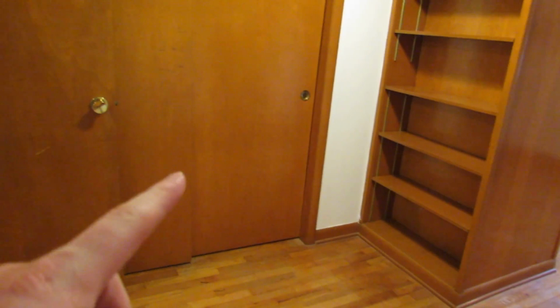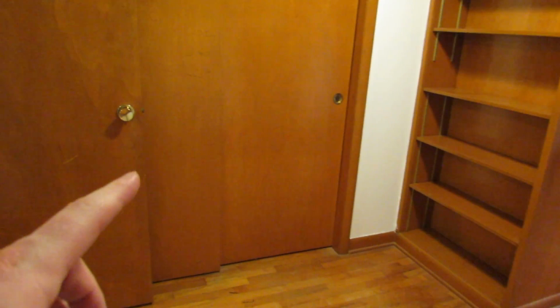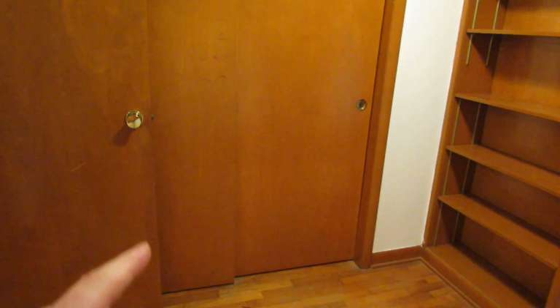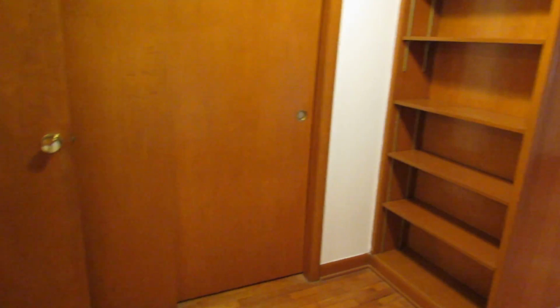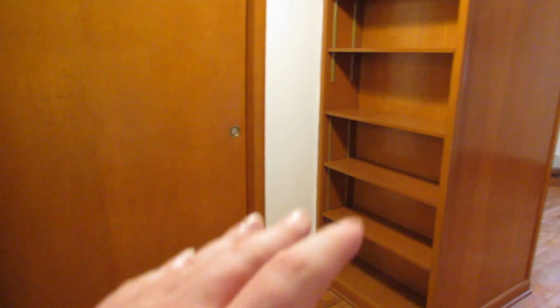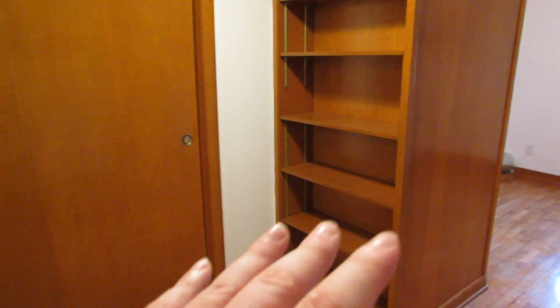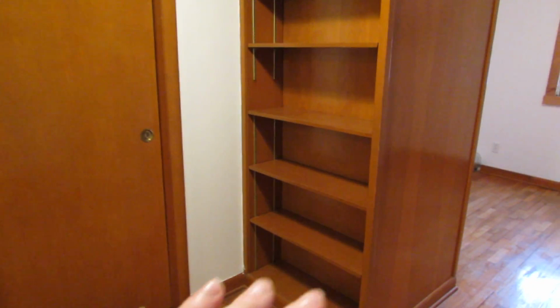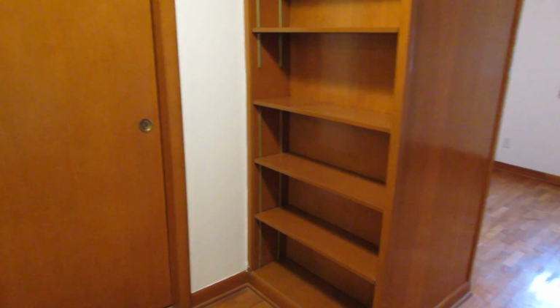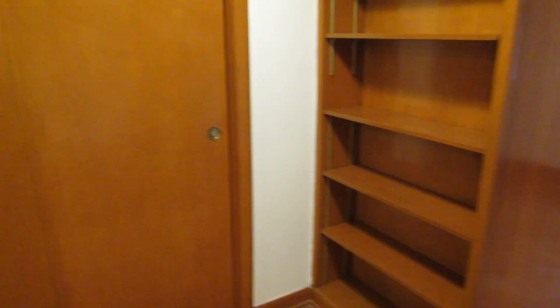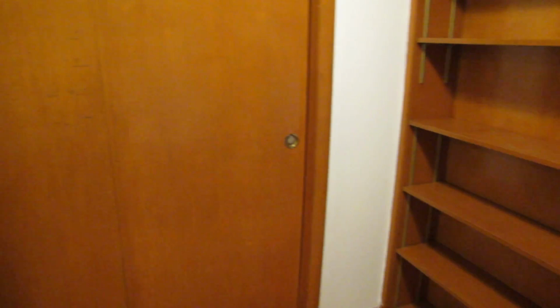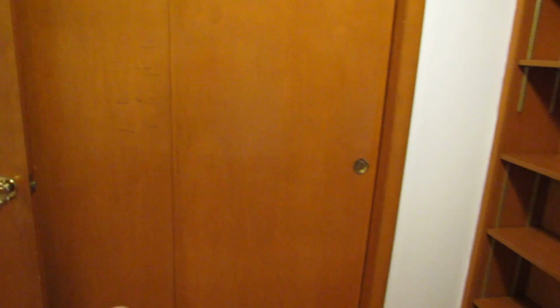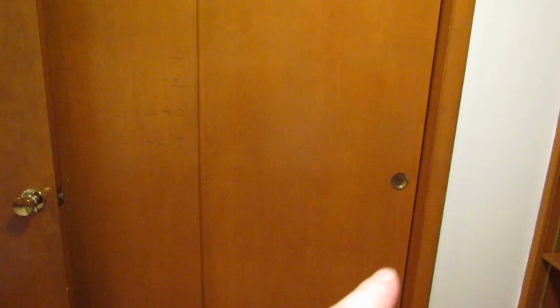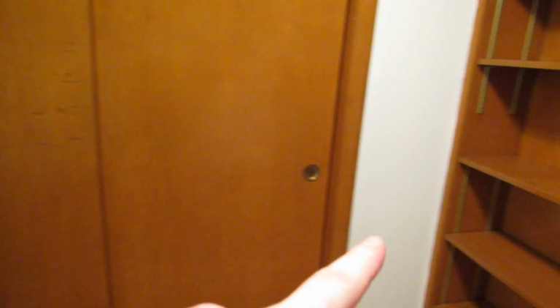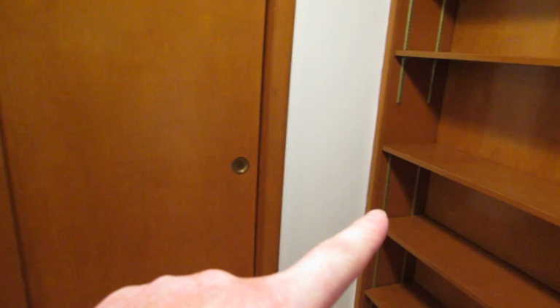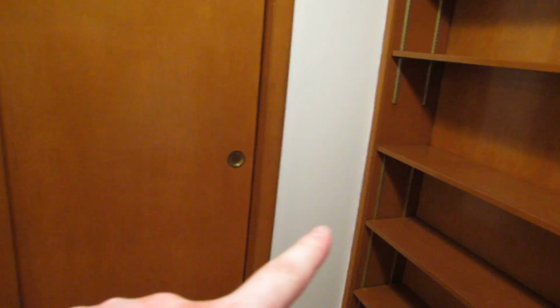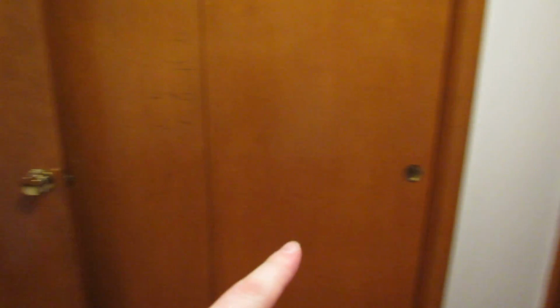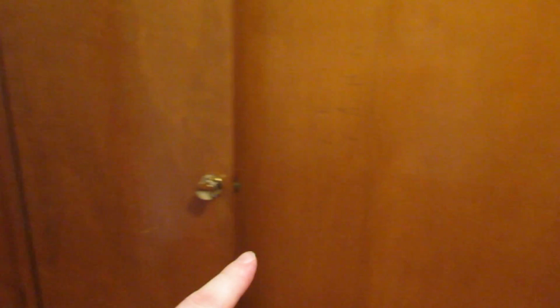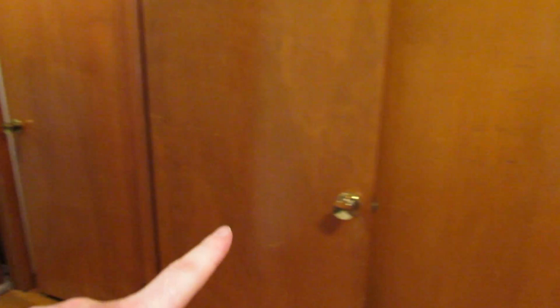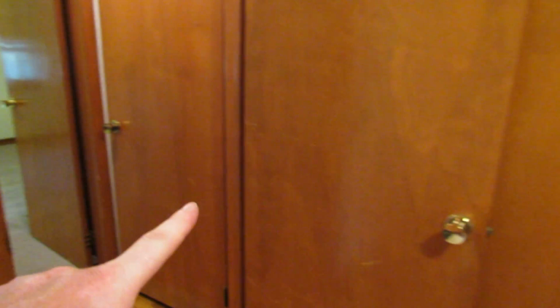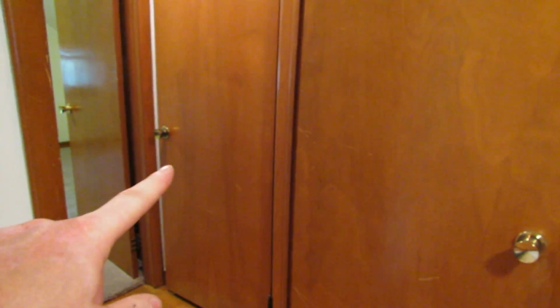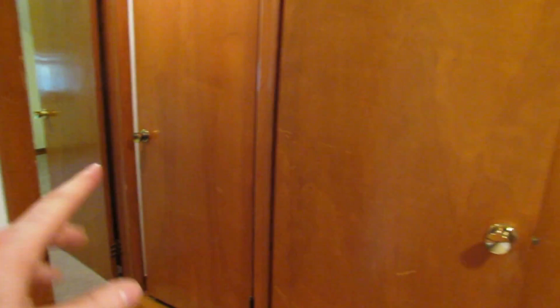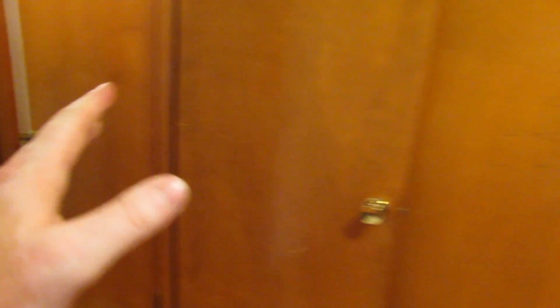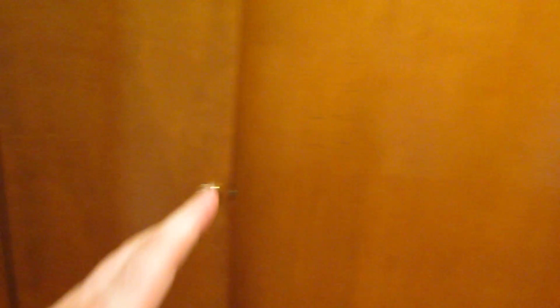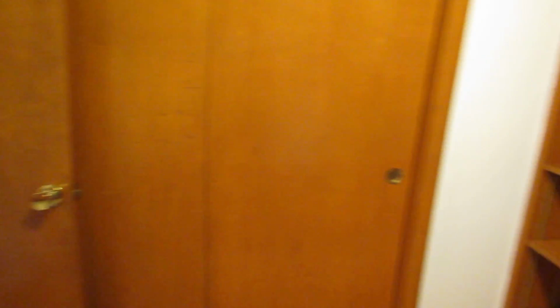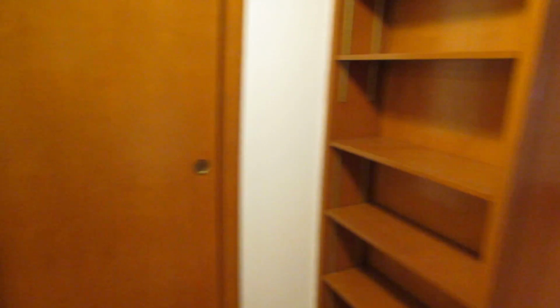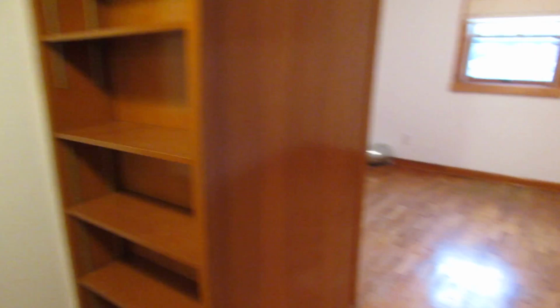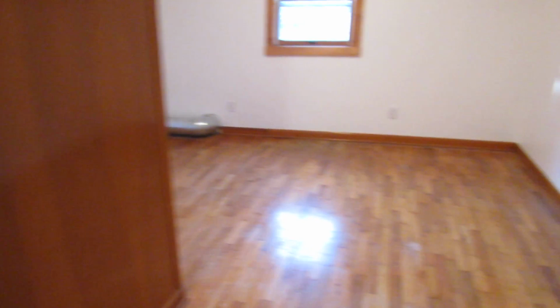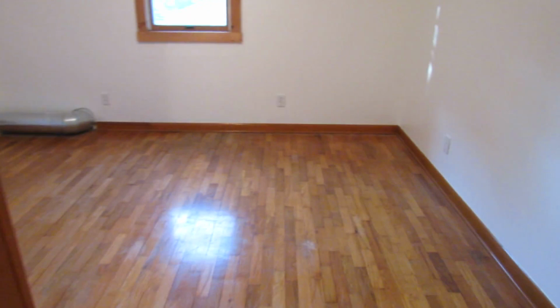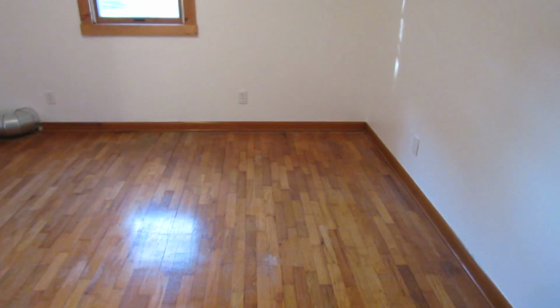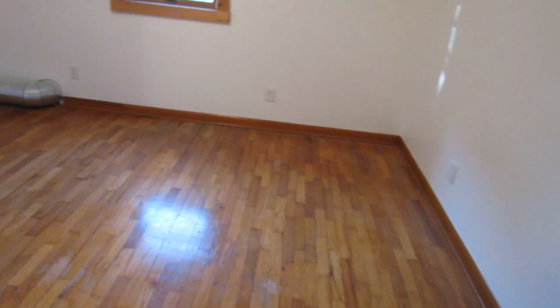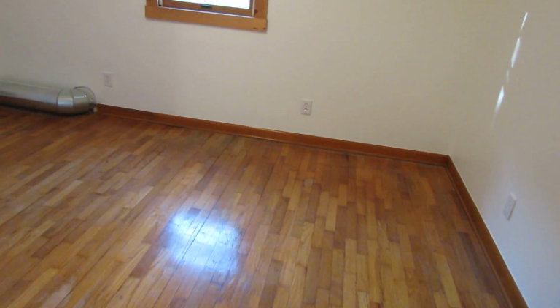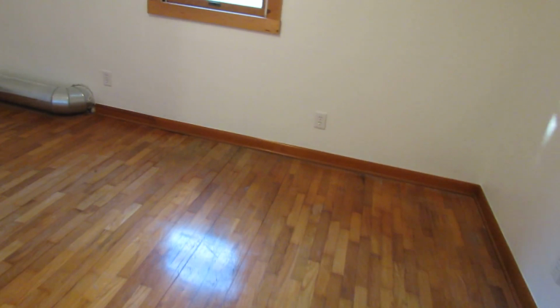Double sliding closet here, built-in bookshelf here. And this closet actually runs the whole length from here all the way over there, so this all interconnects. This space actually has two sections of bedroom.